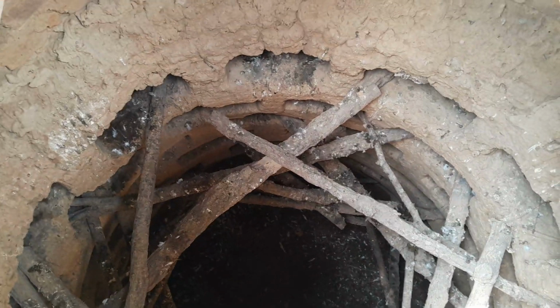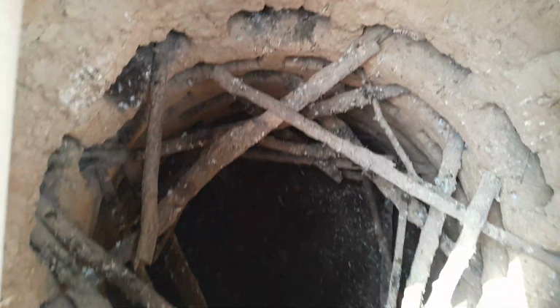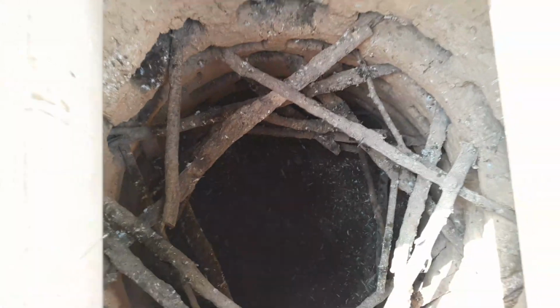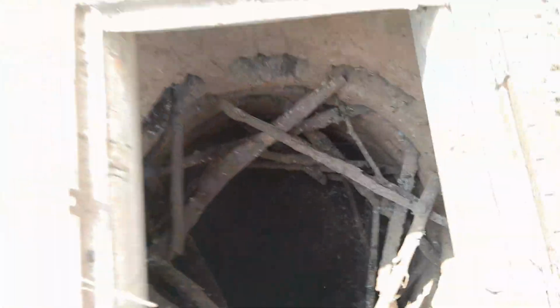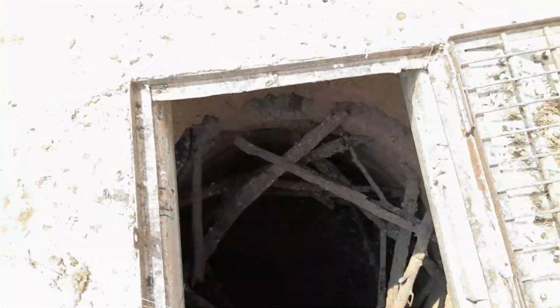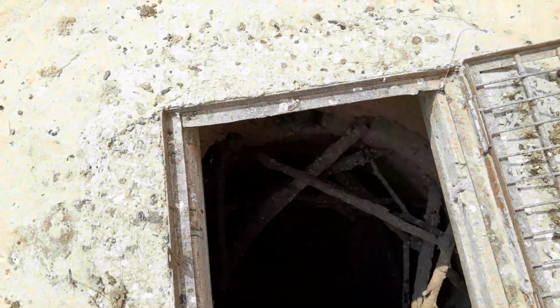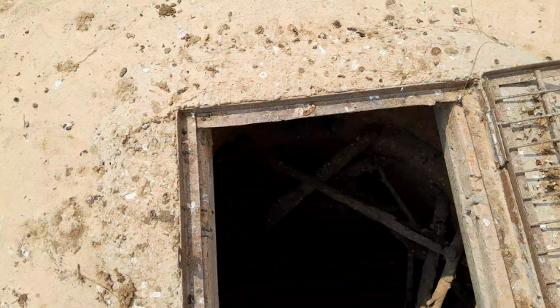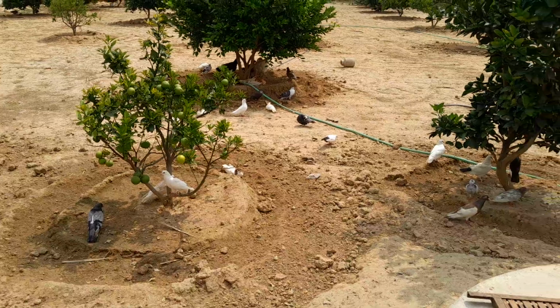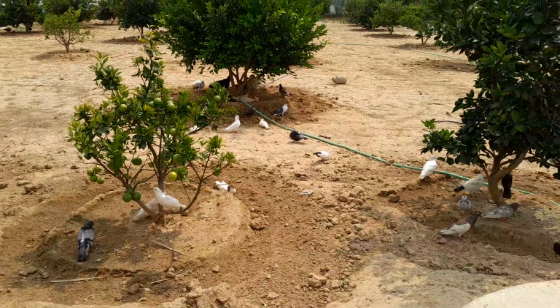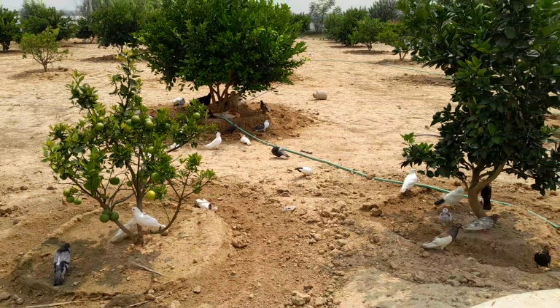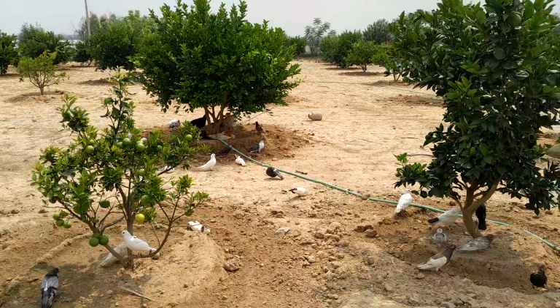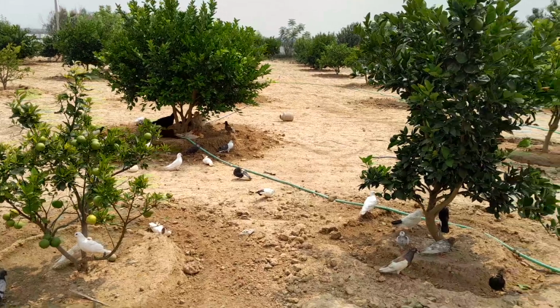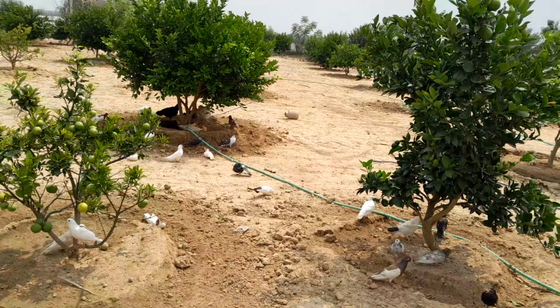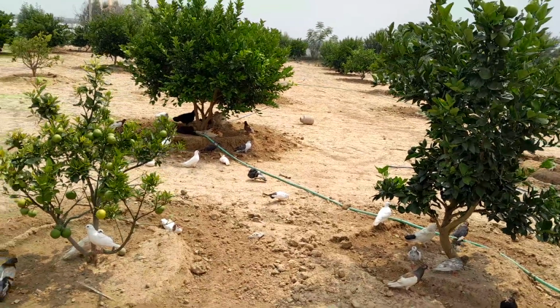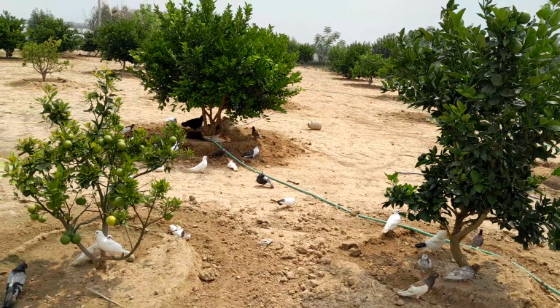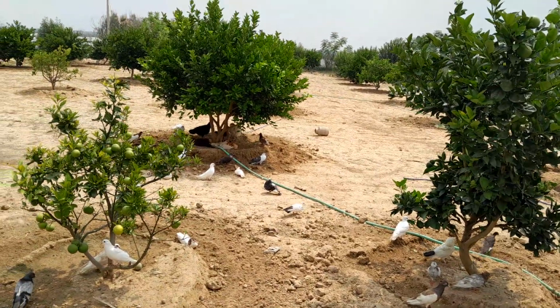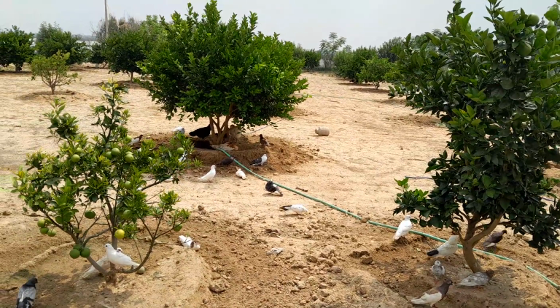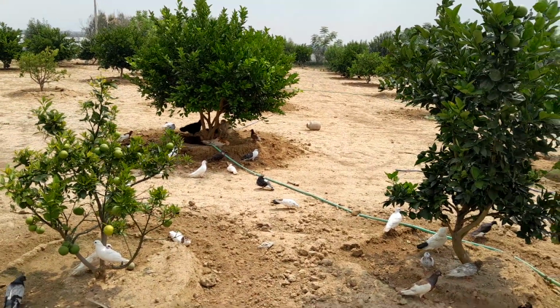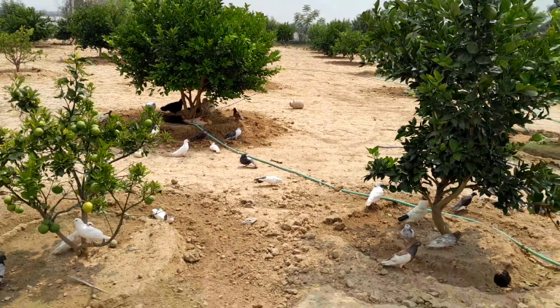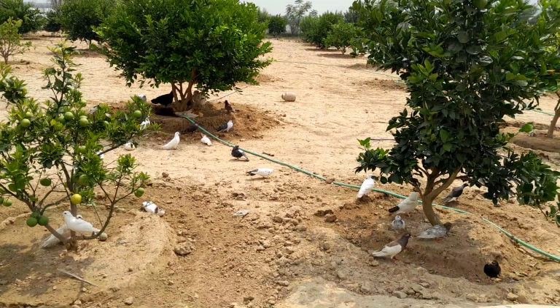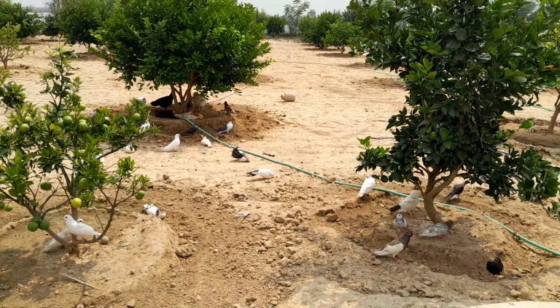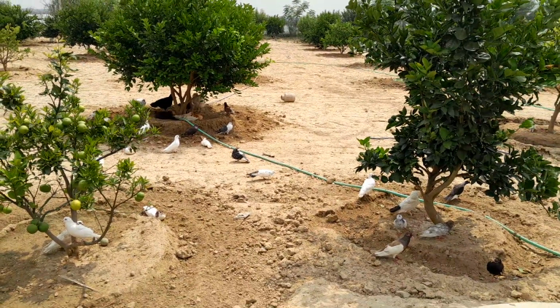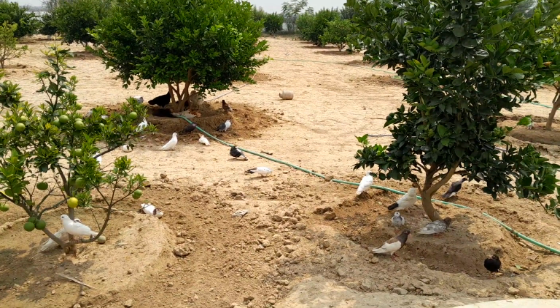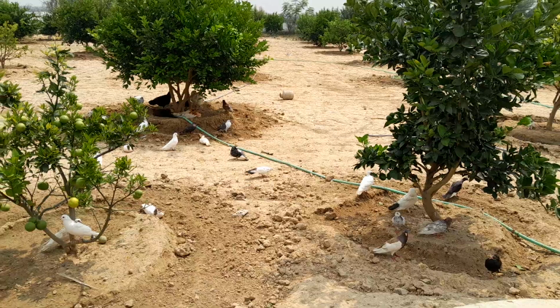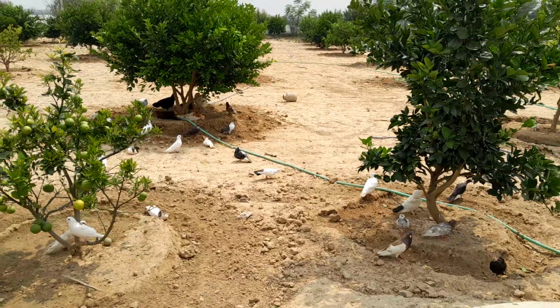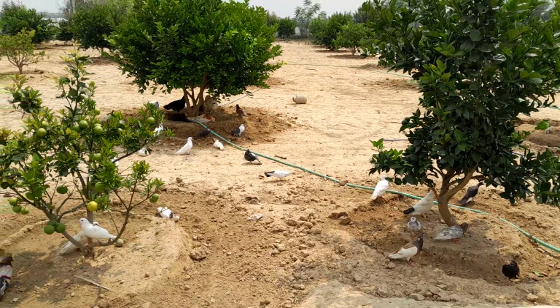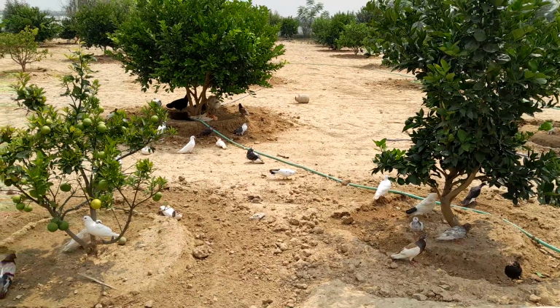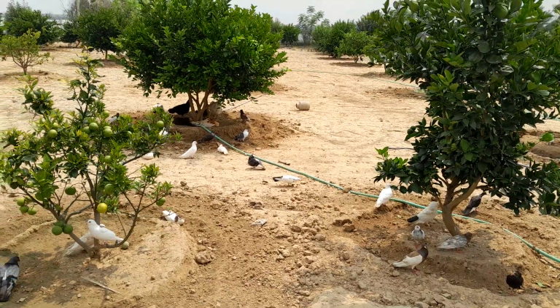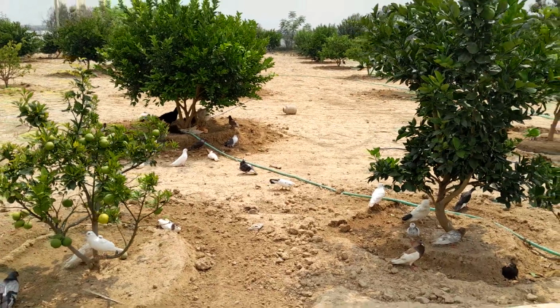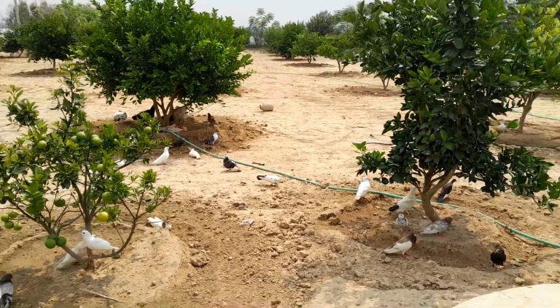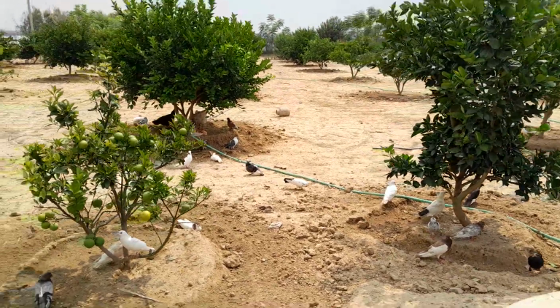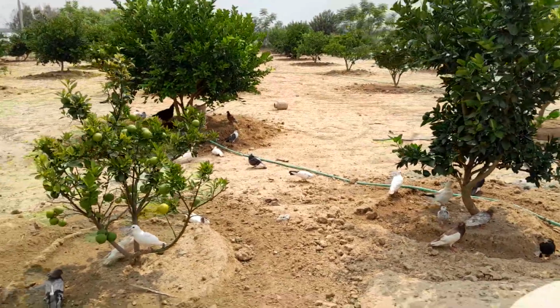Now it is daytime and most of the pigeons are out of their hut. Look how happily they are sitting under the shade of orange trees. Some of them are sitting just in front of the blazing sun because they have taken a bath and they are enjoying it.